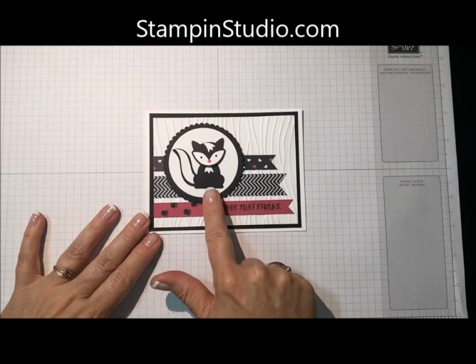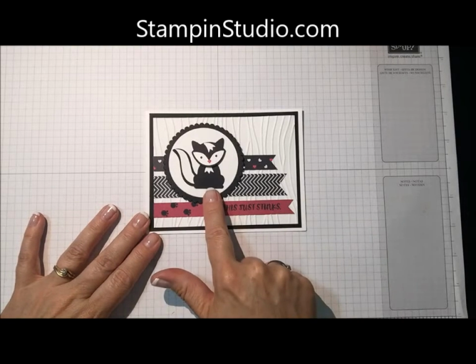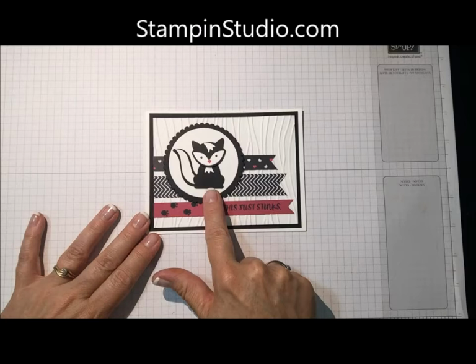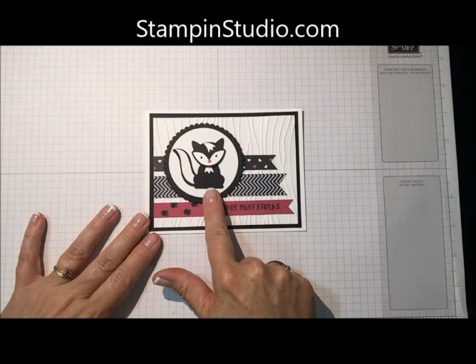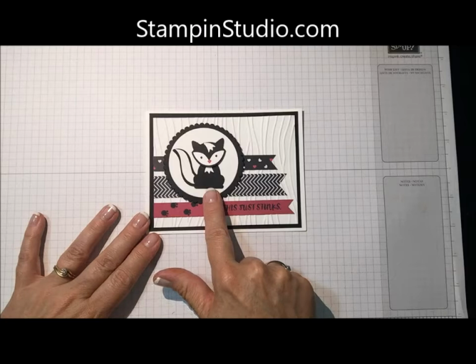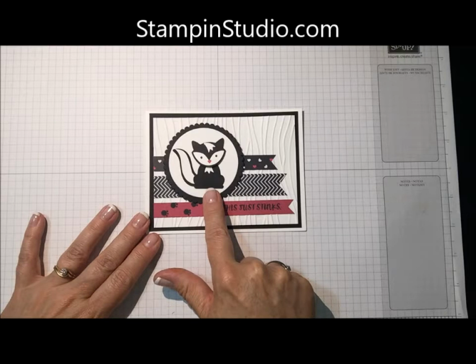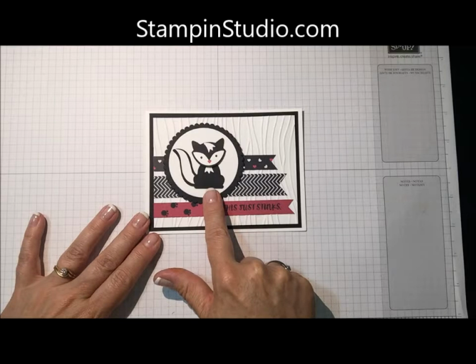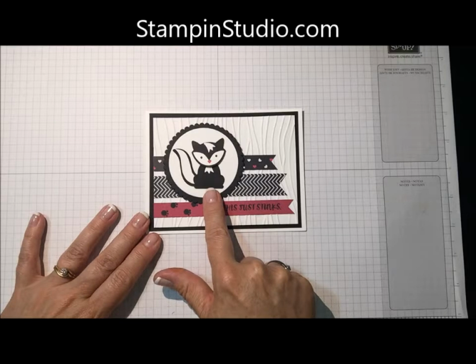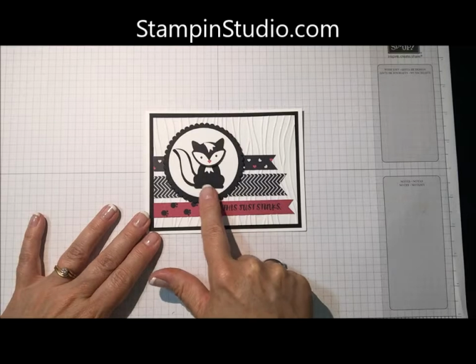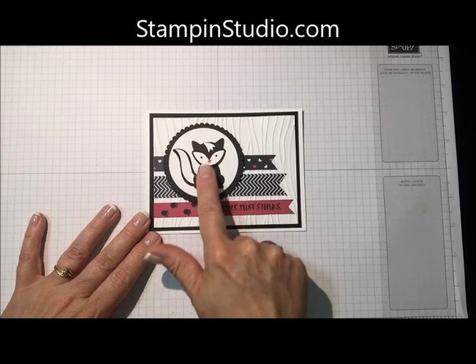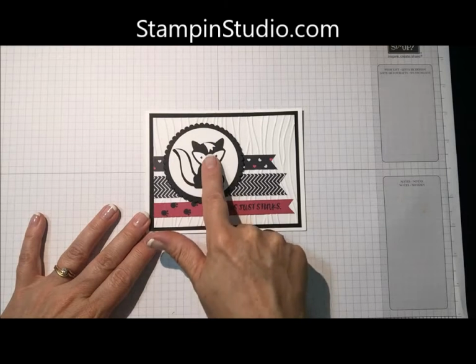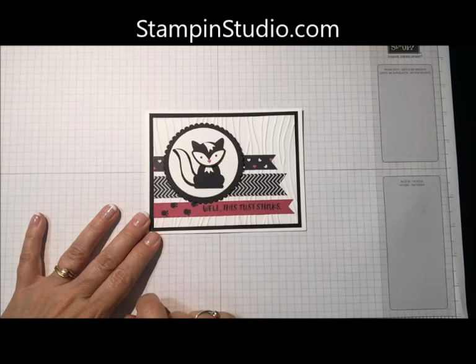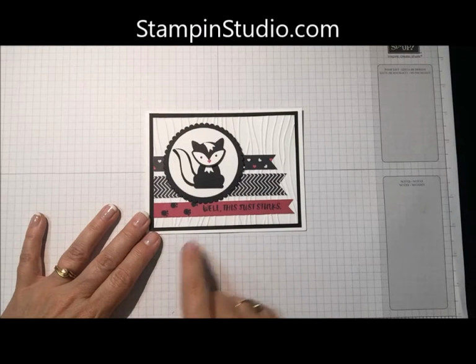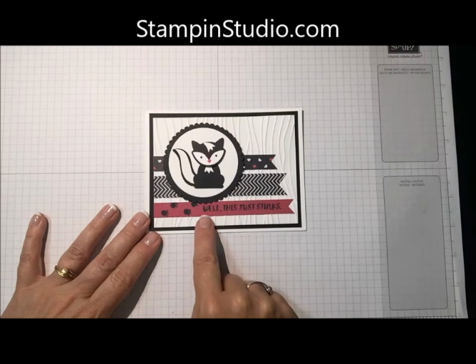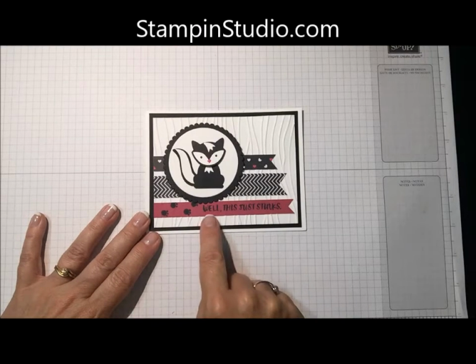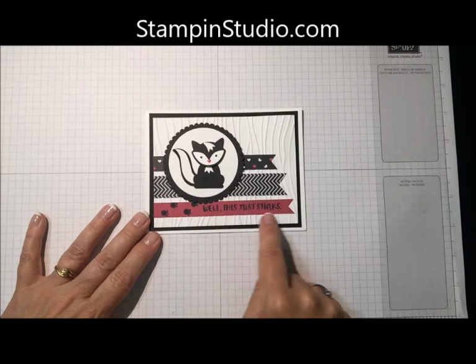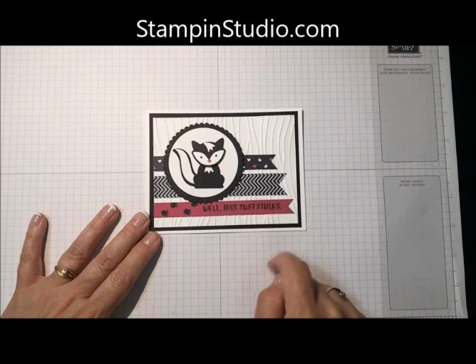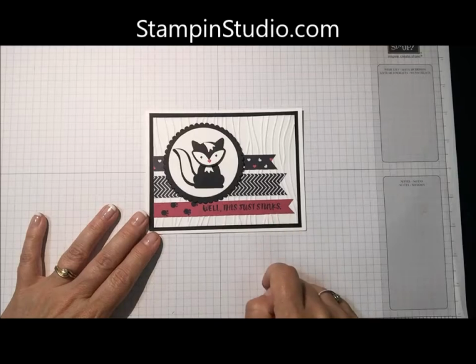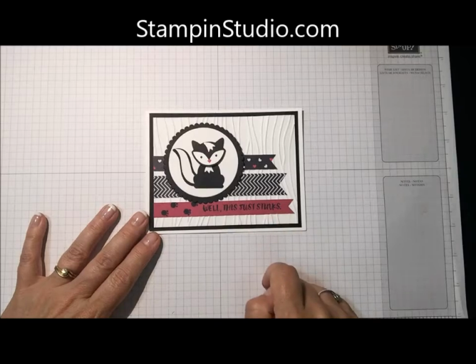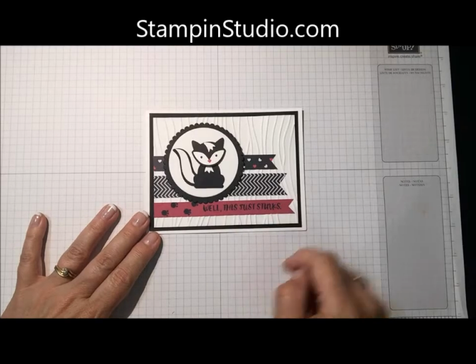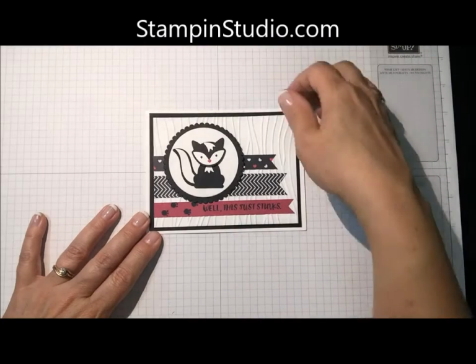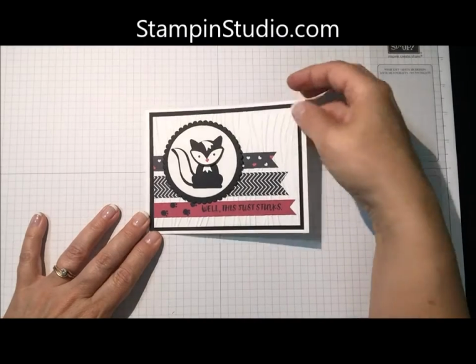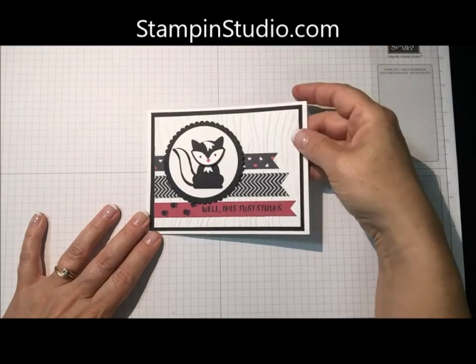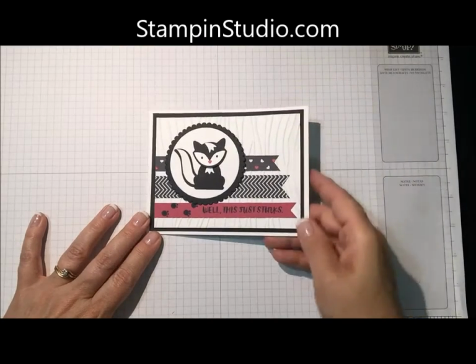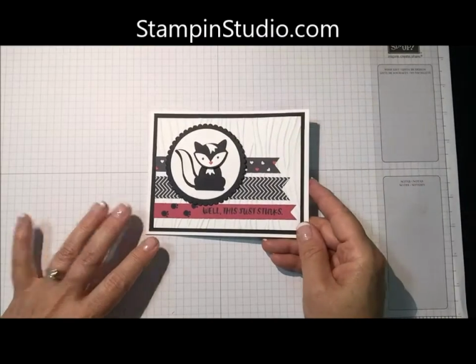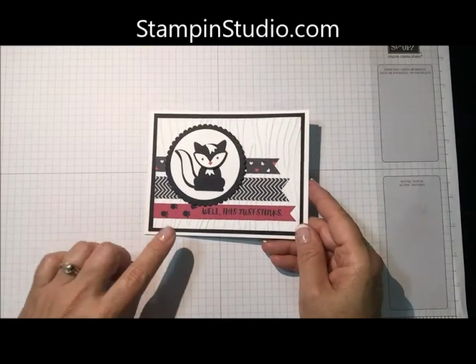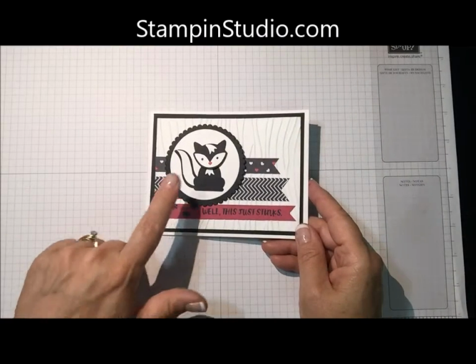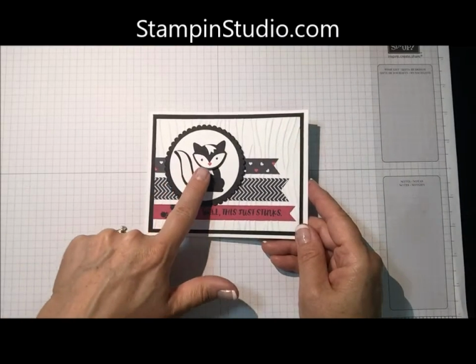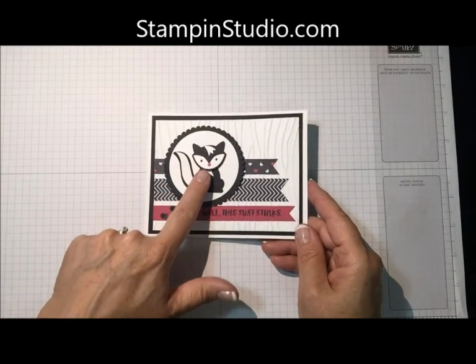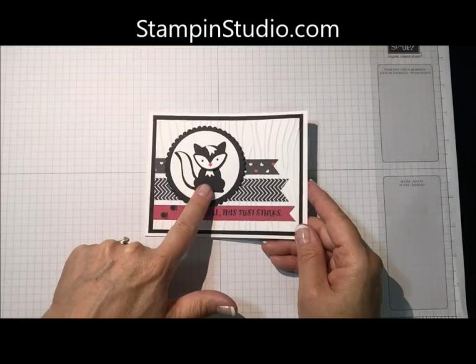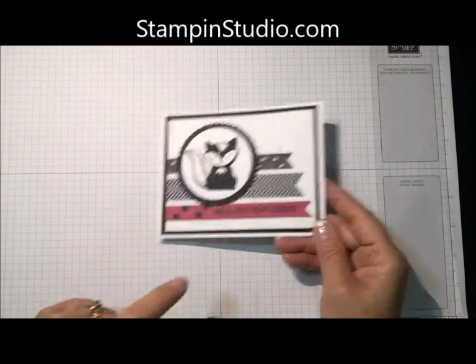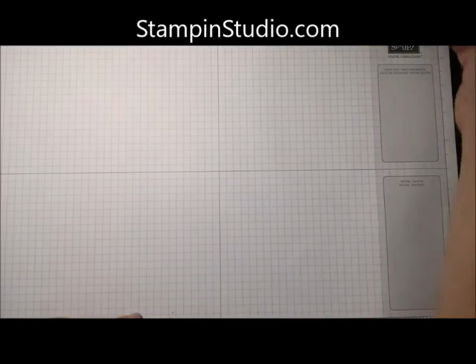It is using the Fox Builder Punch, but we're making it into a skunk with the saying that says, 'Well, this just stinks.' So let me show you, first of all, how to build the skunk.